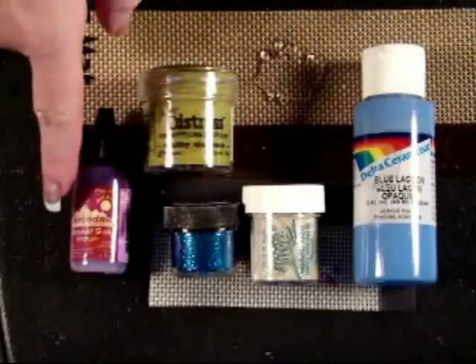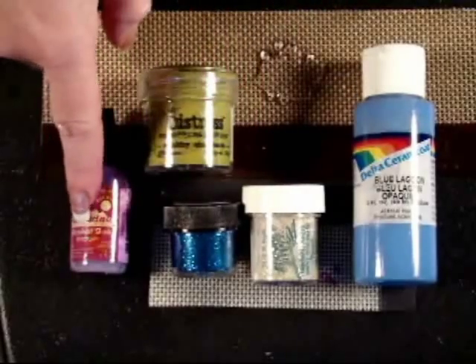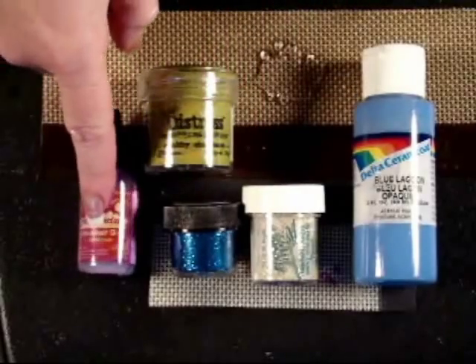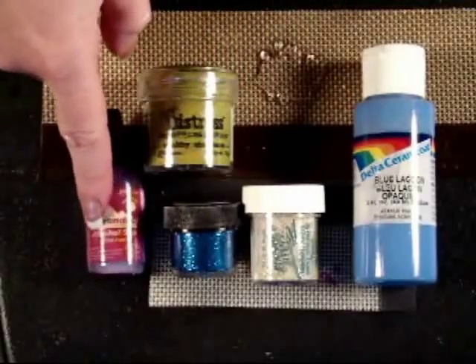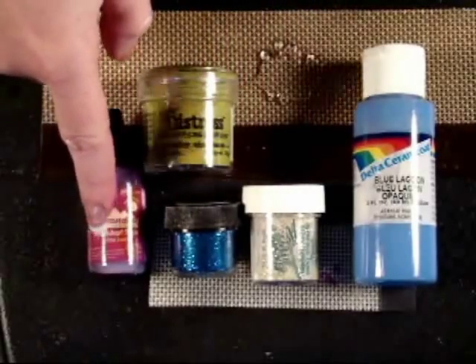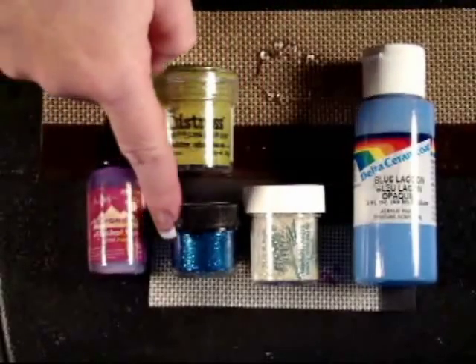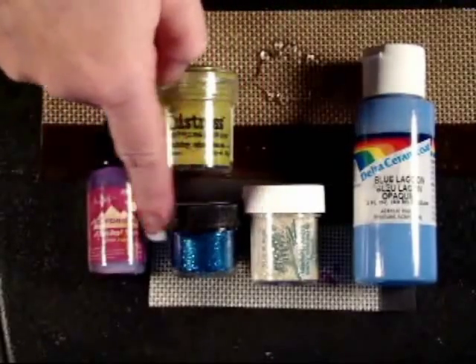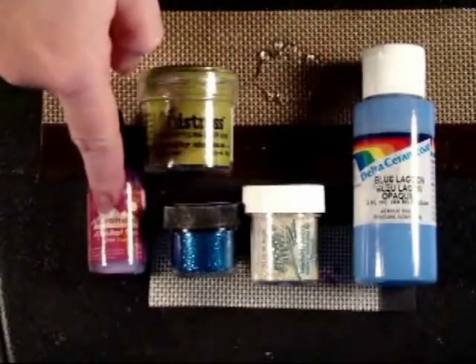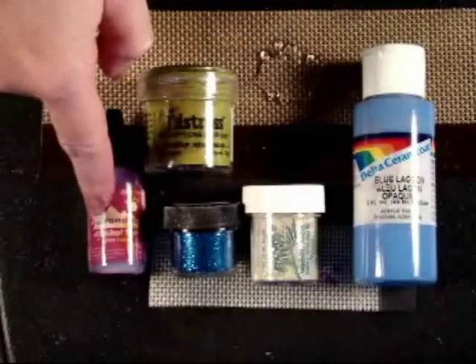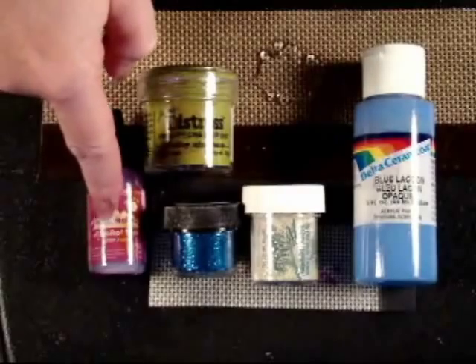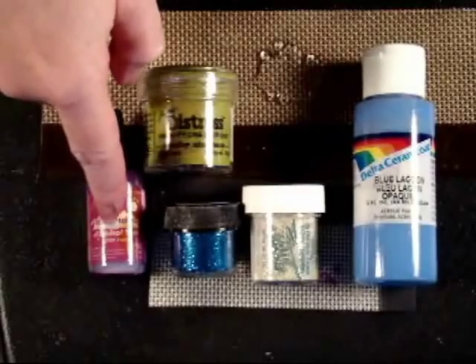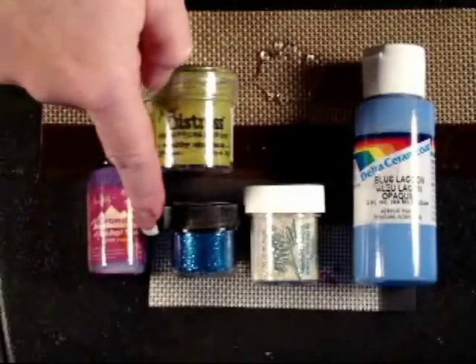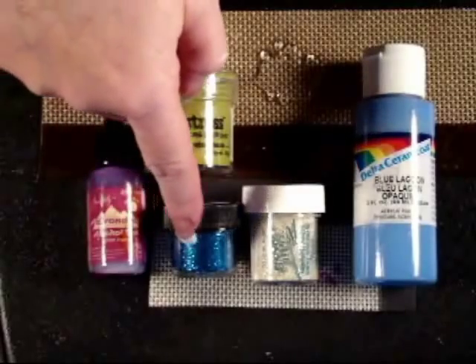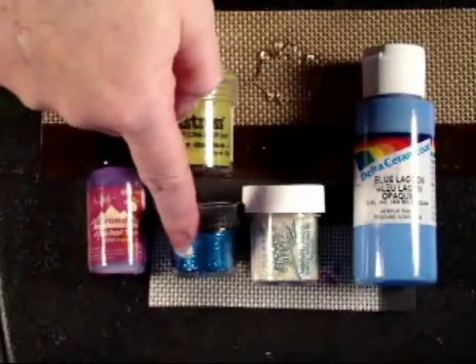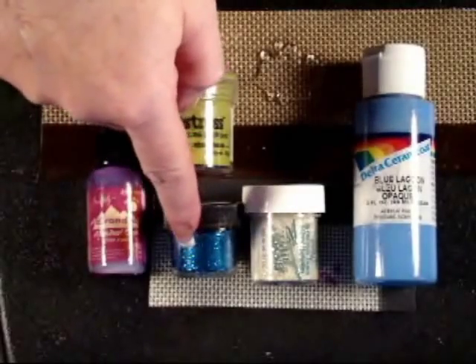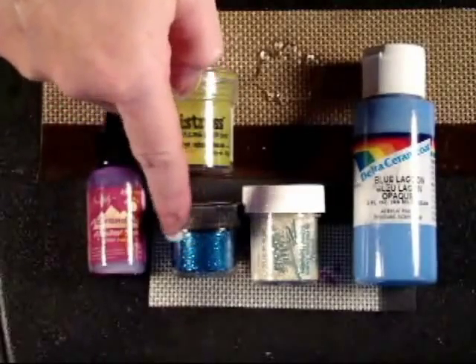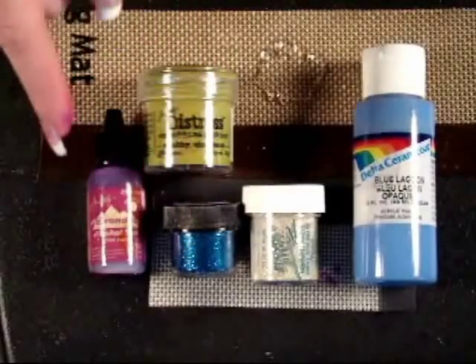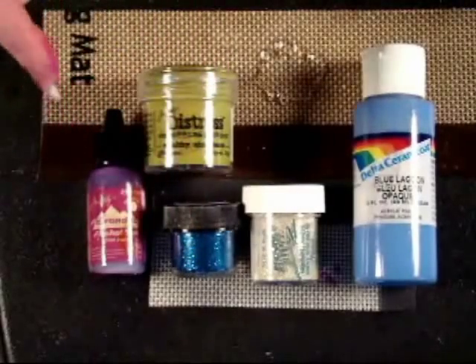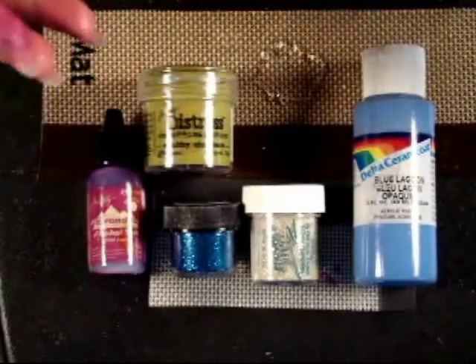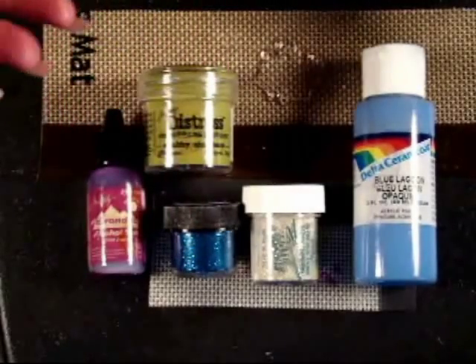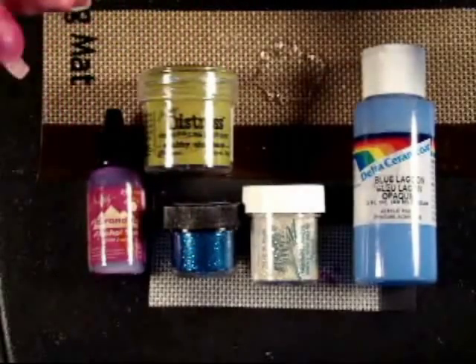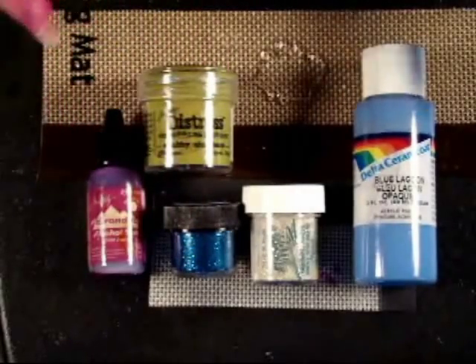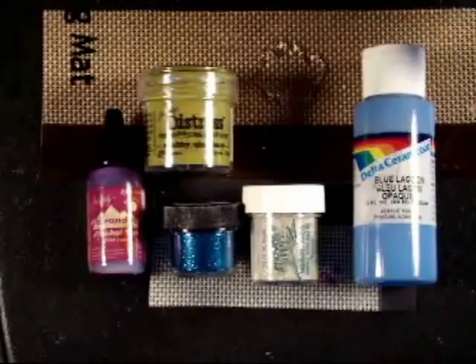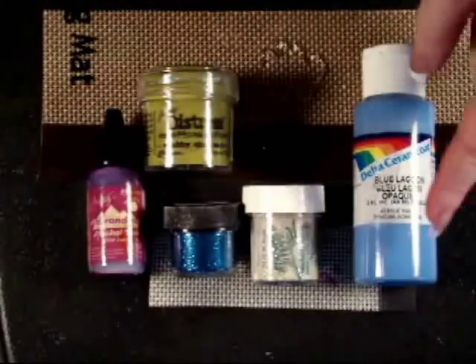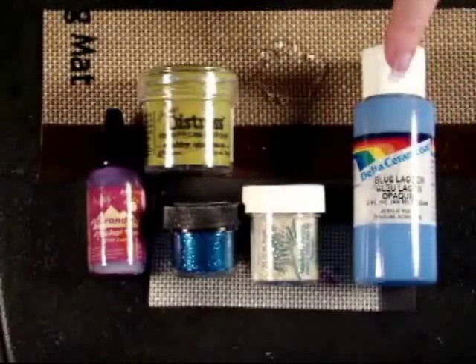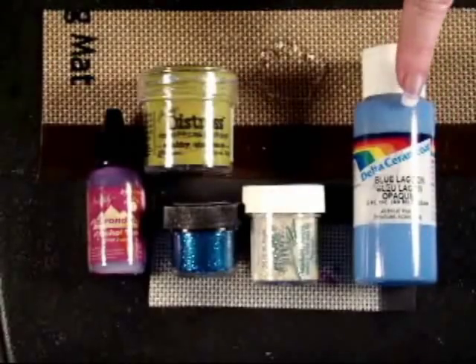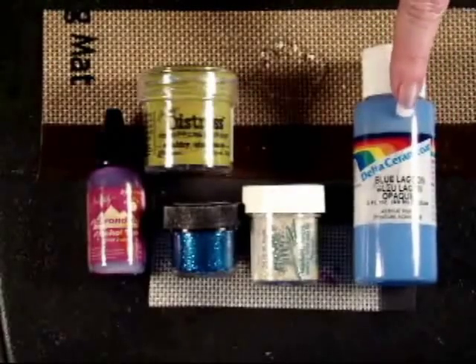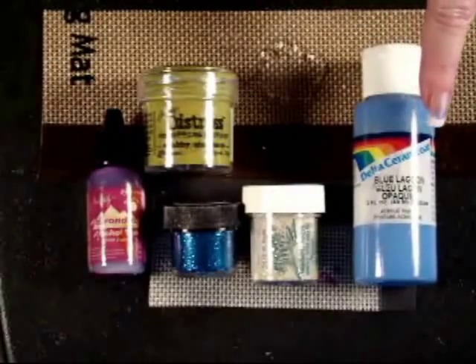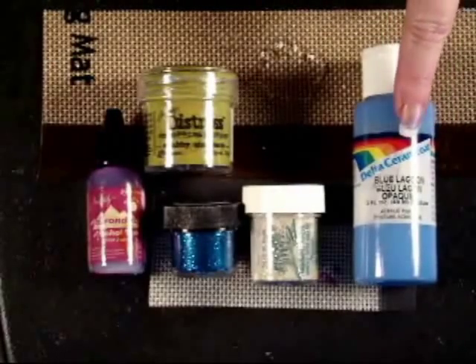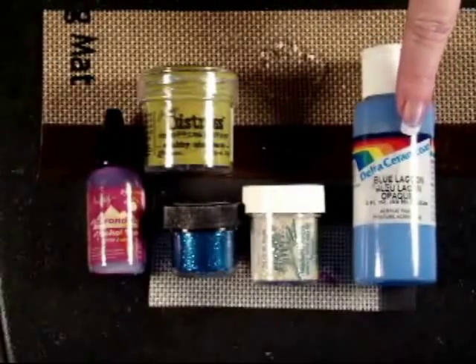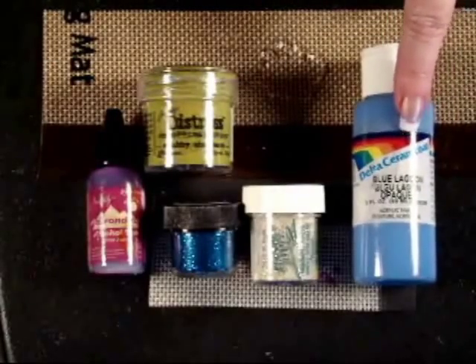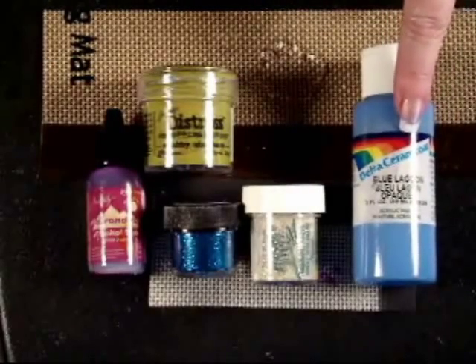I also use alcohol ink, so it gives a nice translucent effect. You can simply add glitter, or if you want to make your own custom colors, you can add any kind of acrylic craft paint.